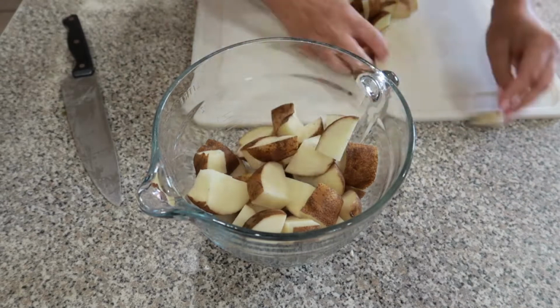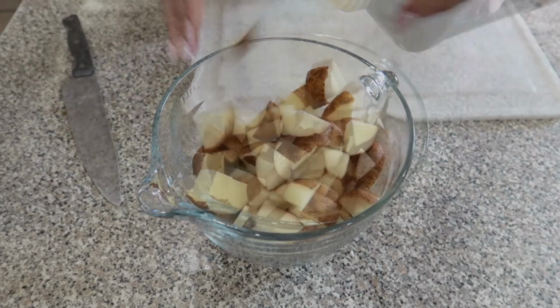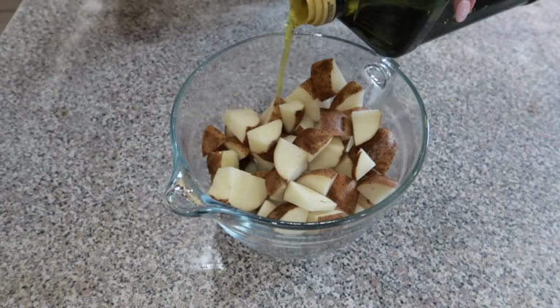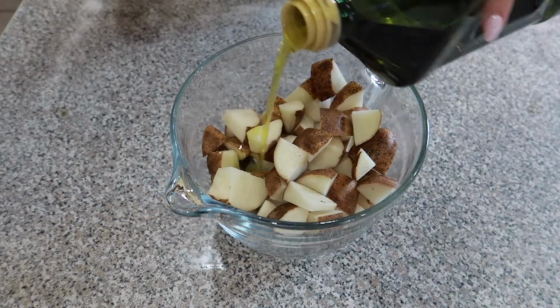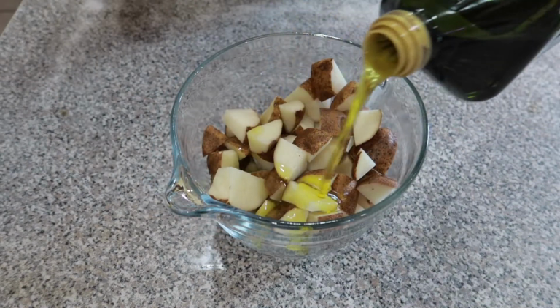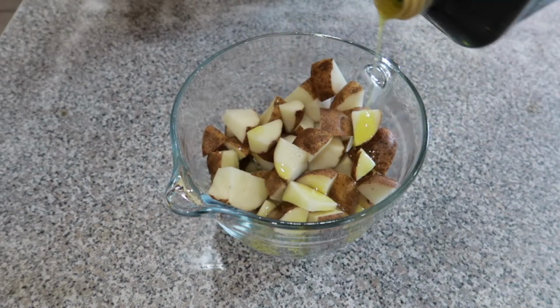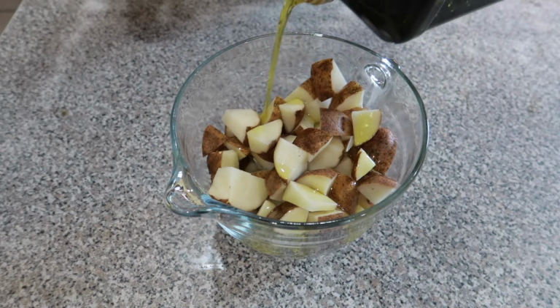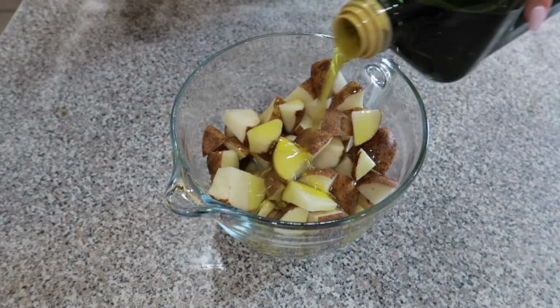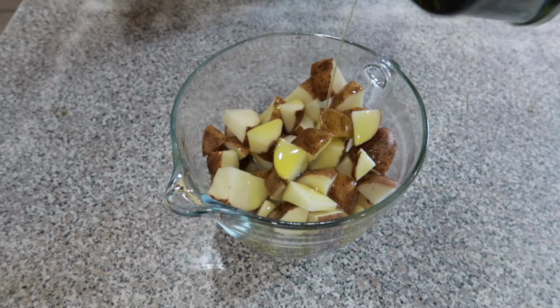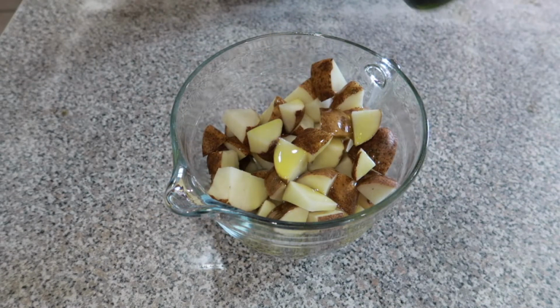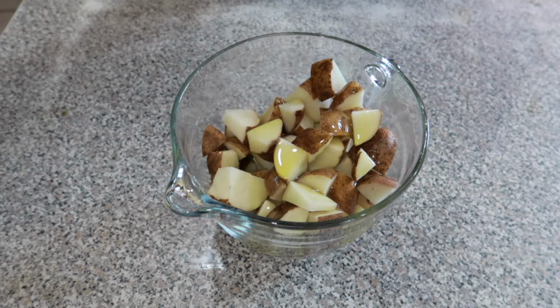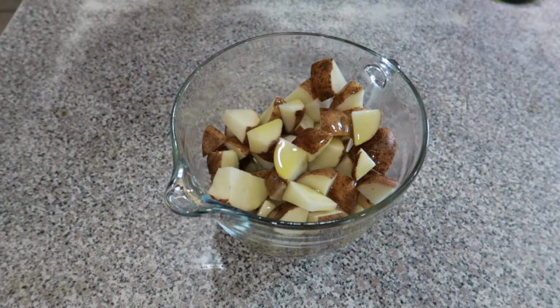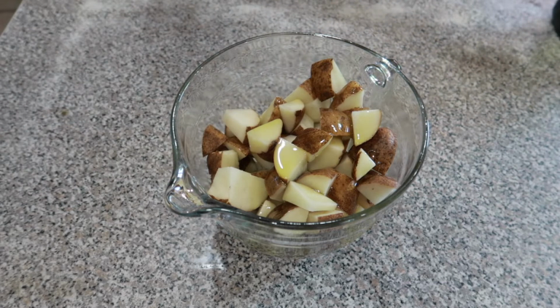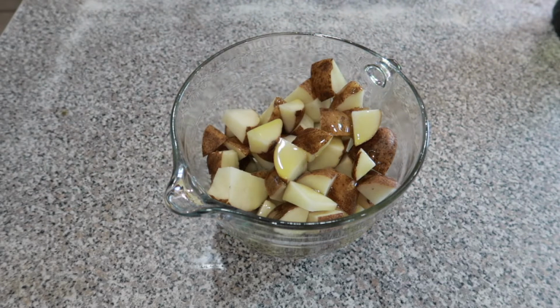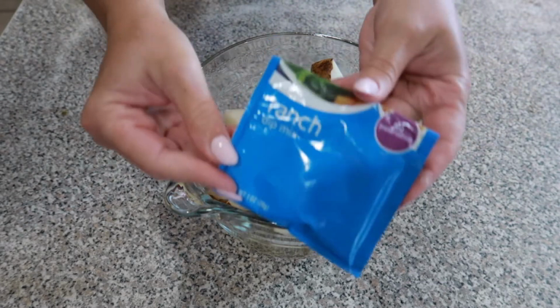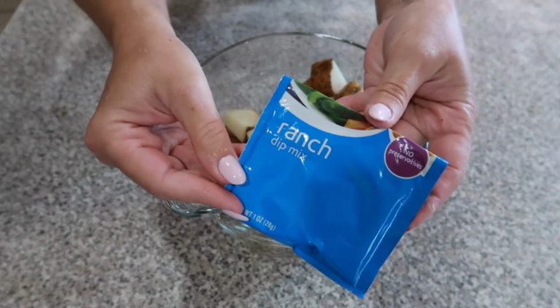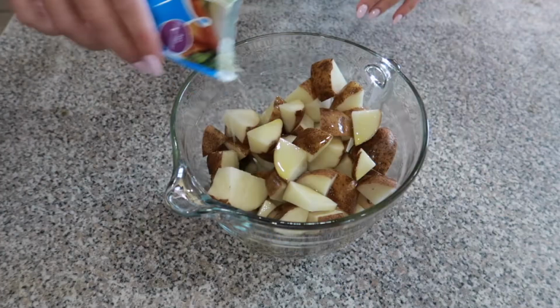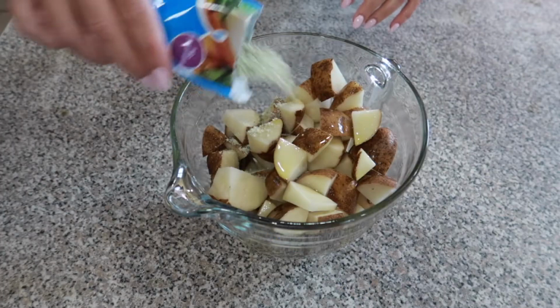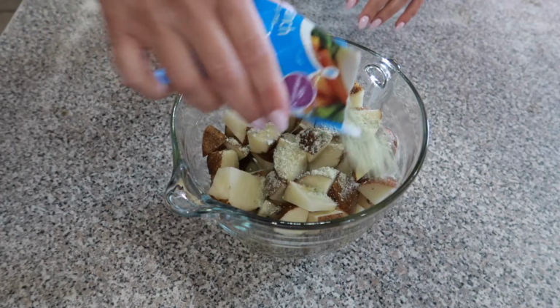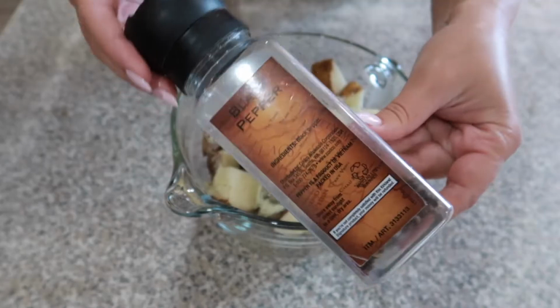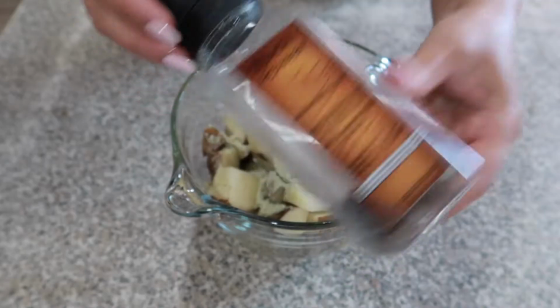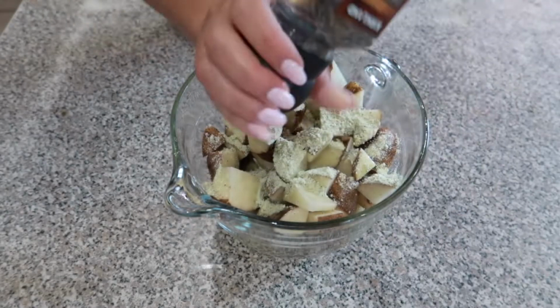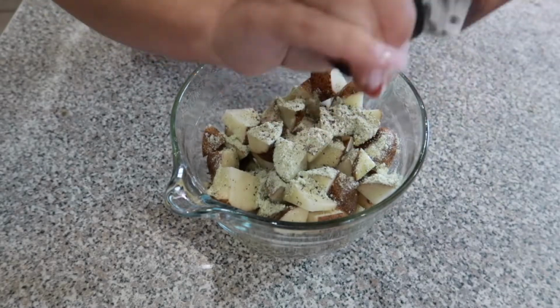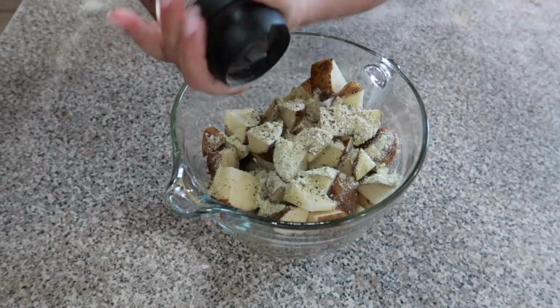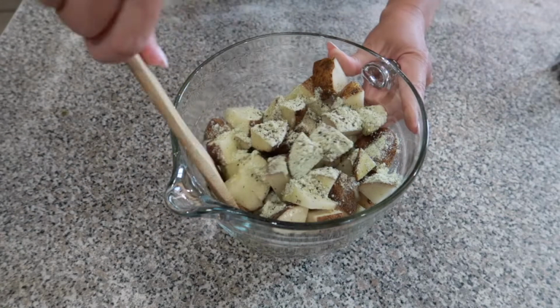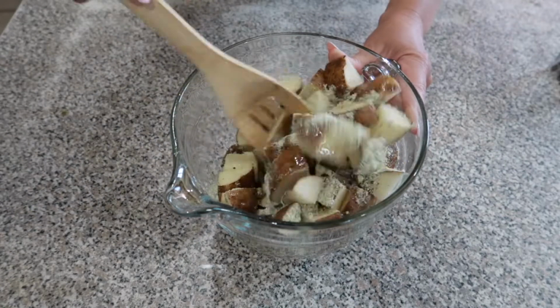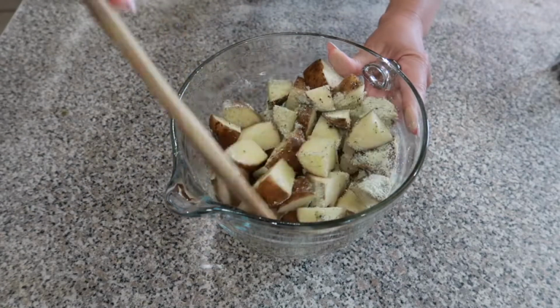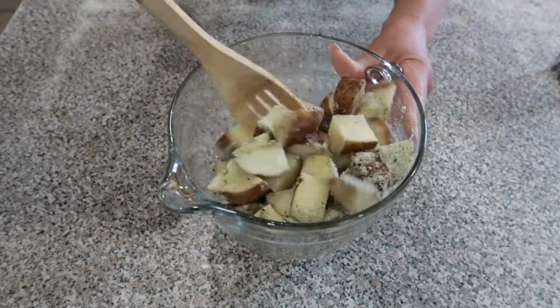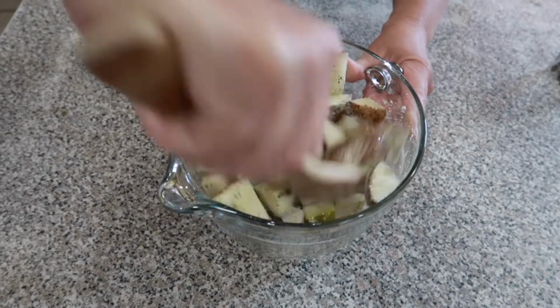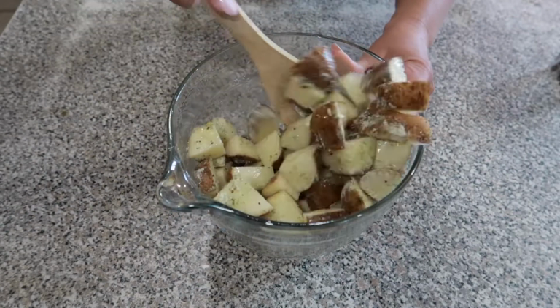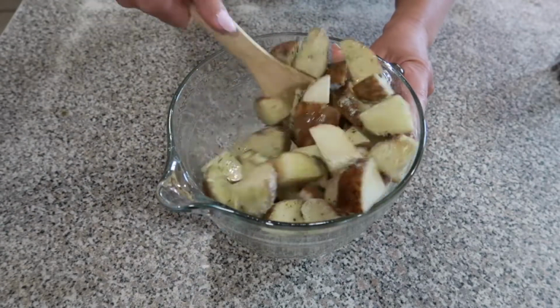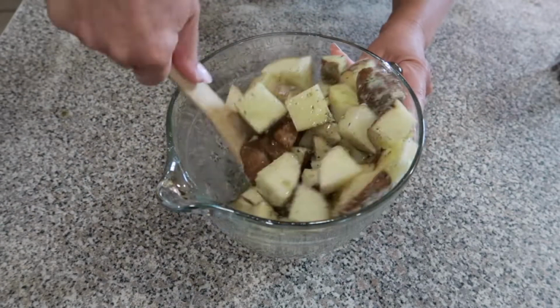Put your potatoes in a bowl and add three to four tablespoons of olive oil on top. Then add the rest of your ranch packet and some black pepper. Grab your spoon and coat these potatoes up.